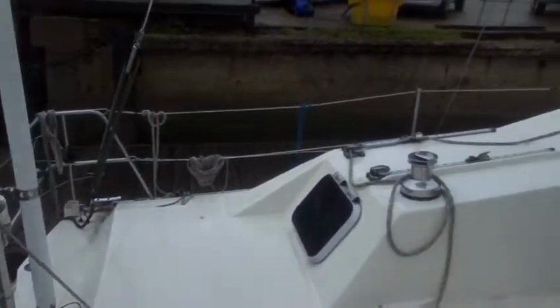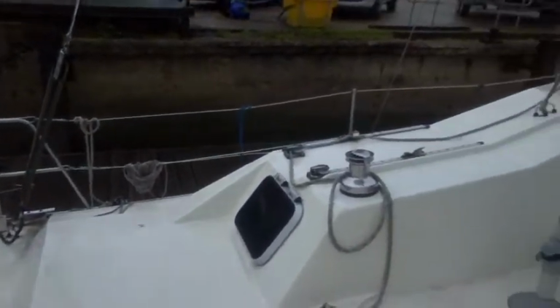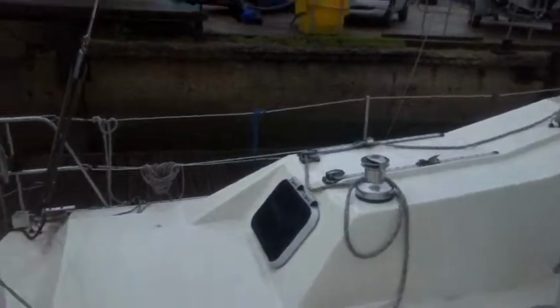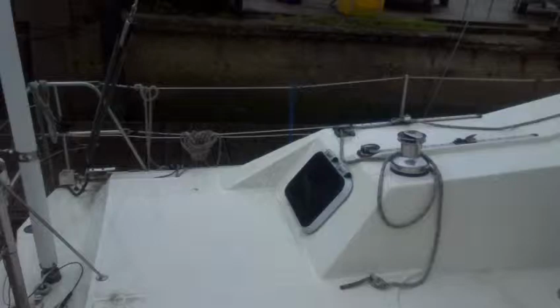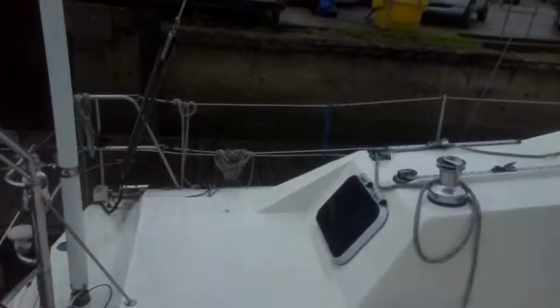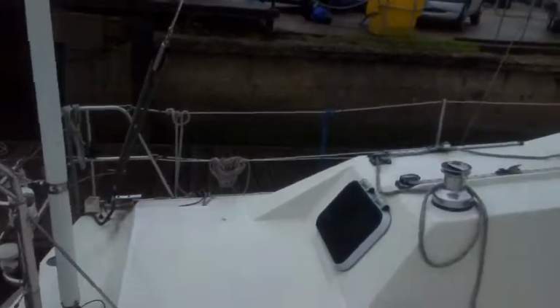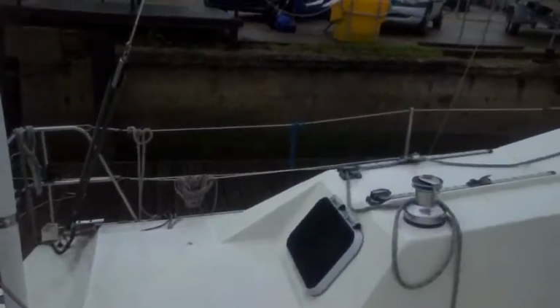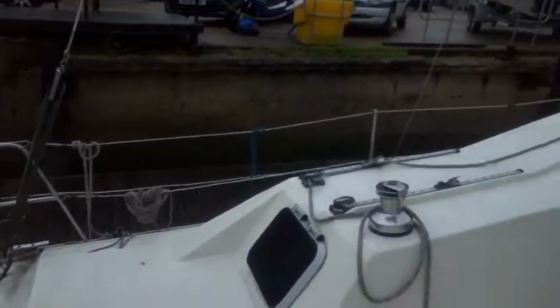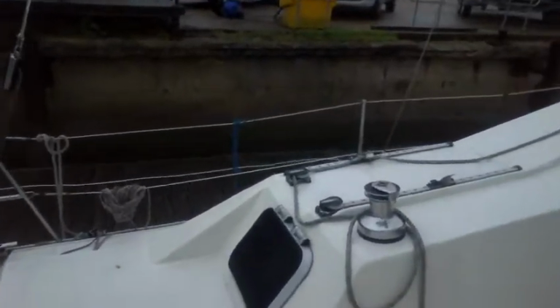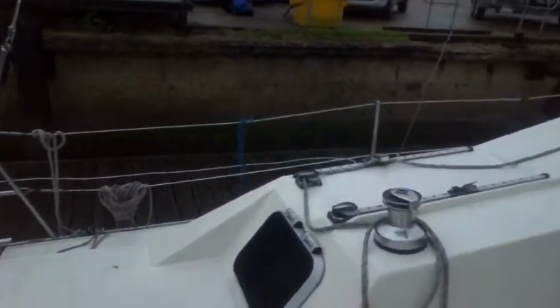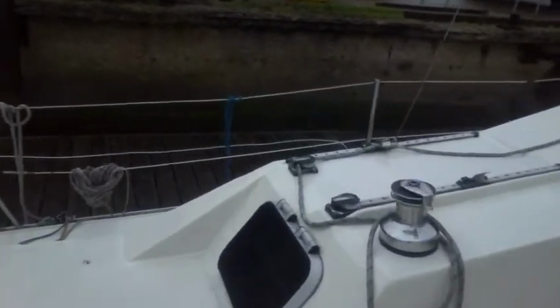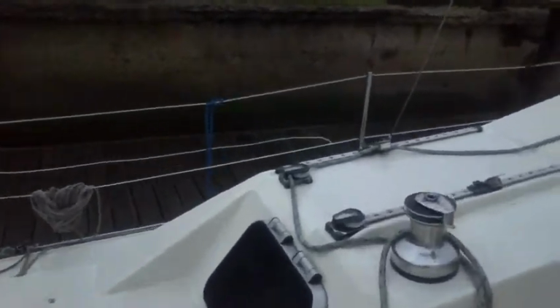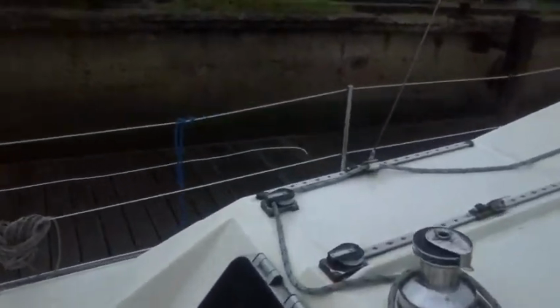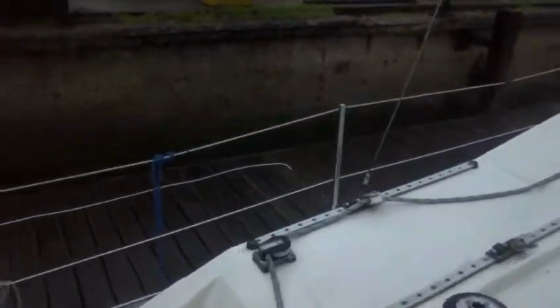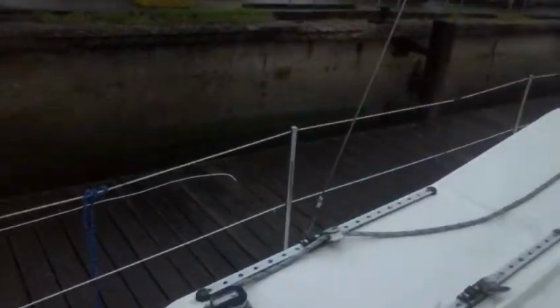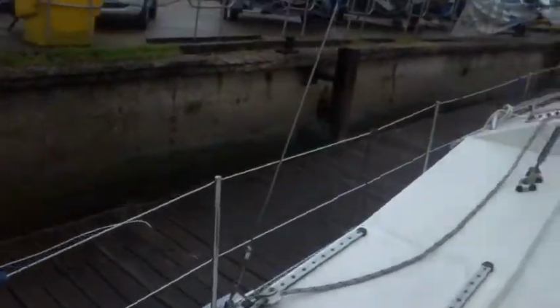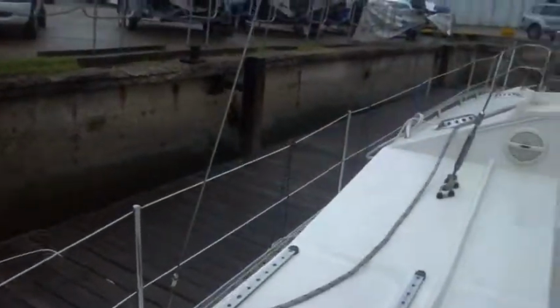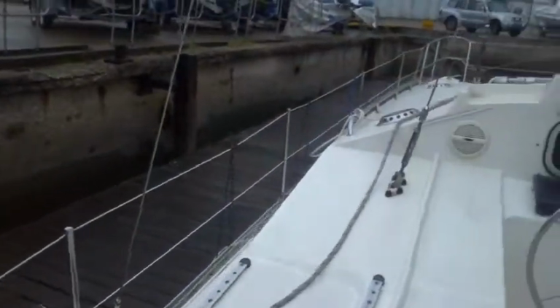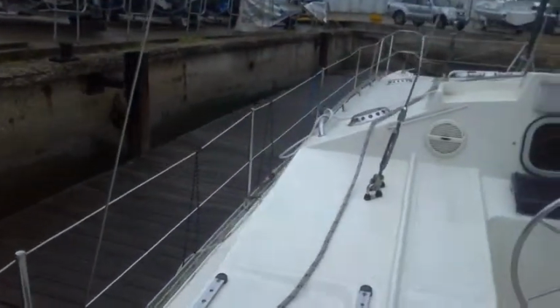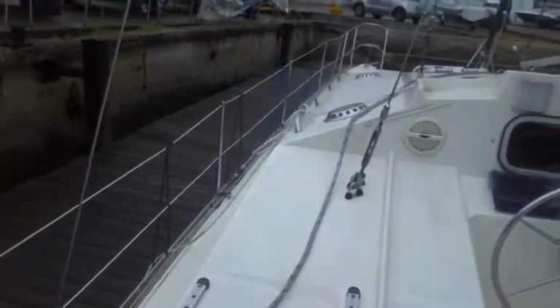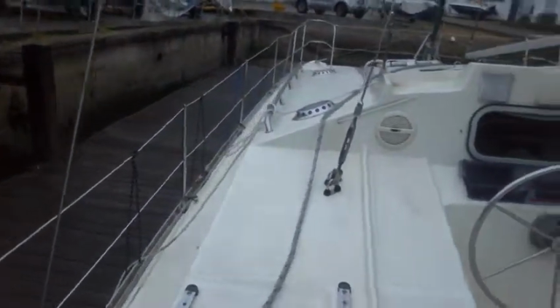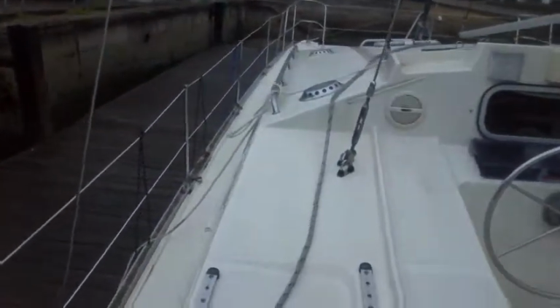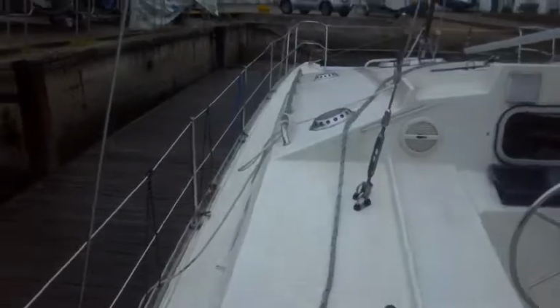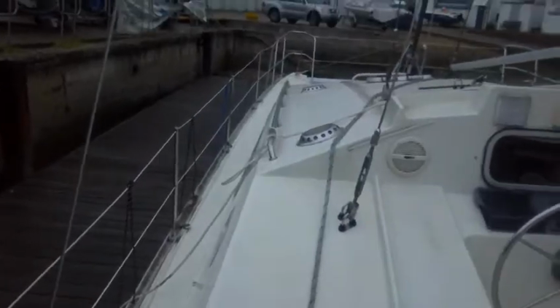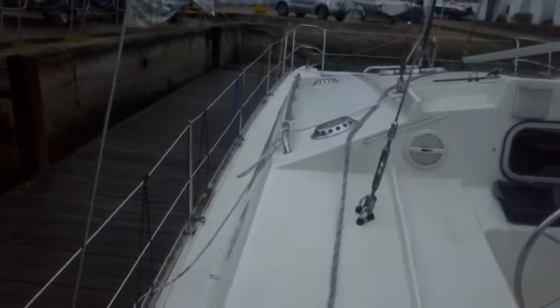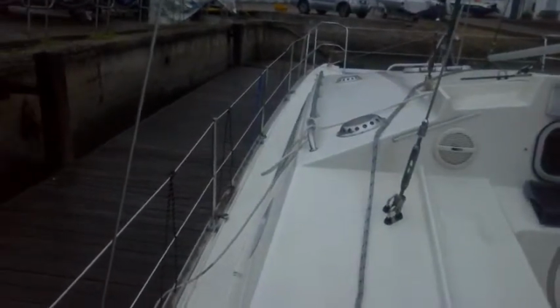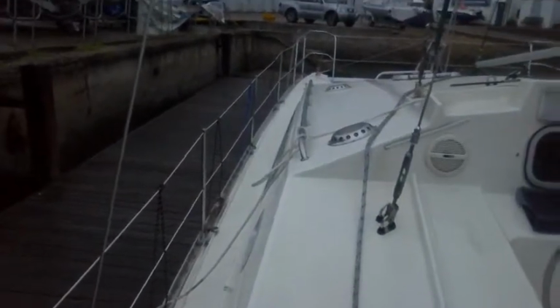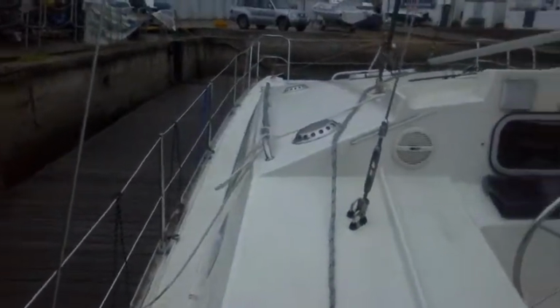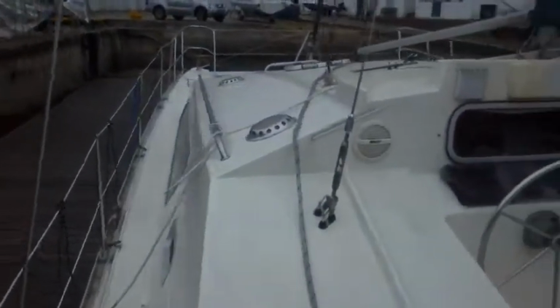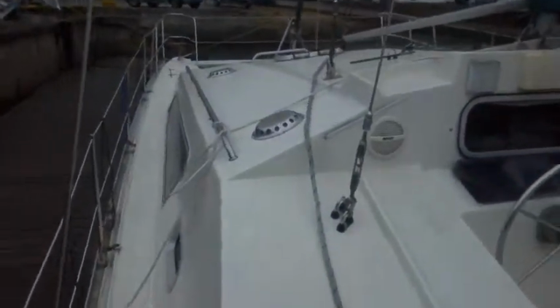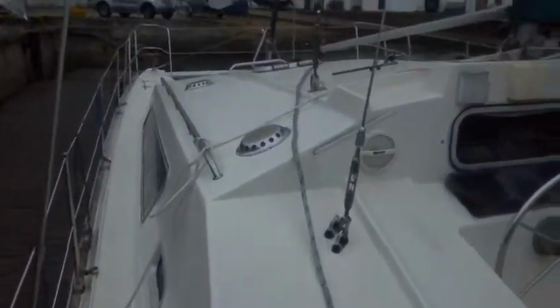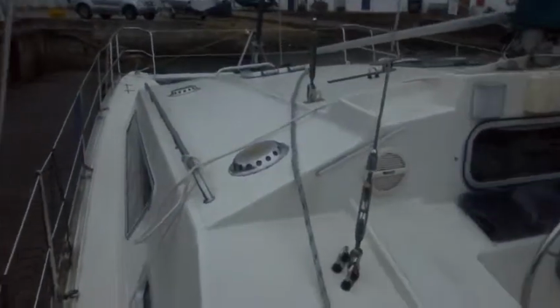As you can see, going big aft deck, as one would expect, nice wide side decks.